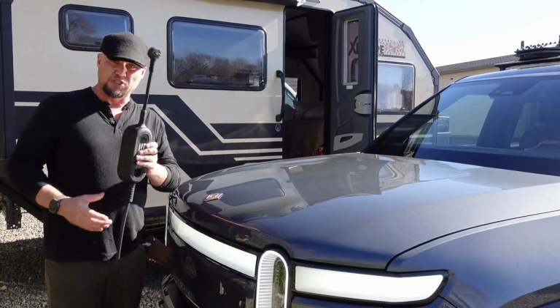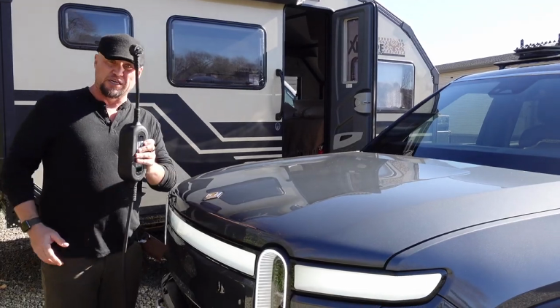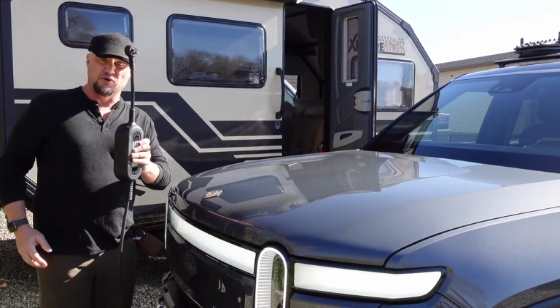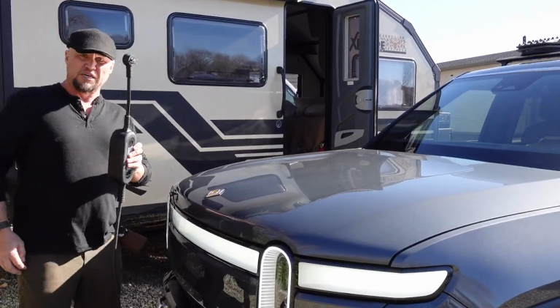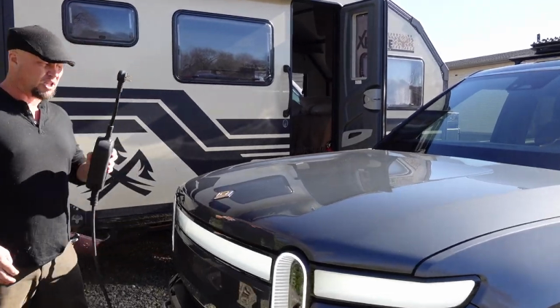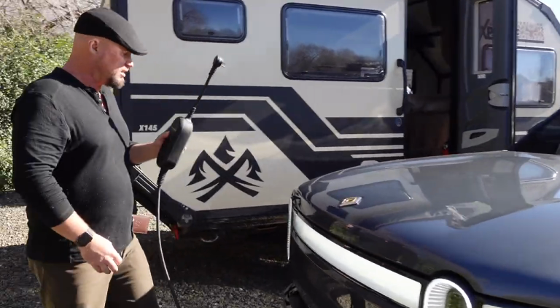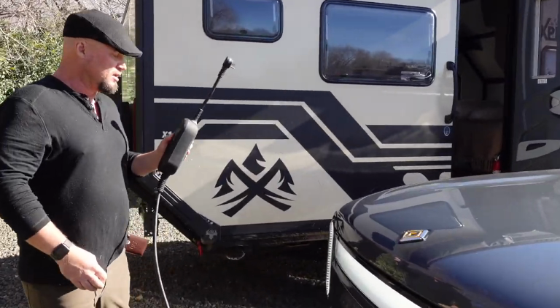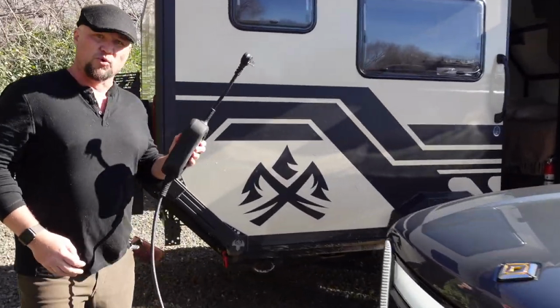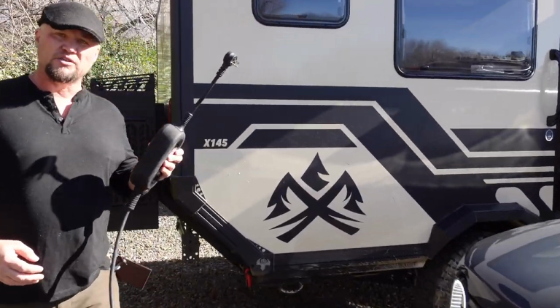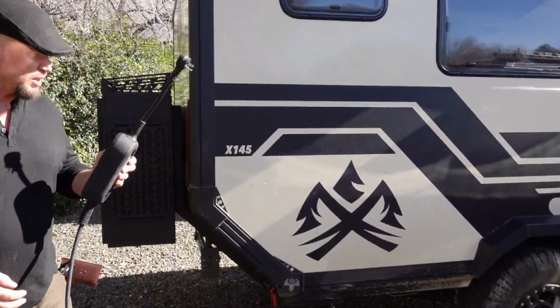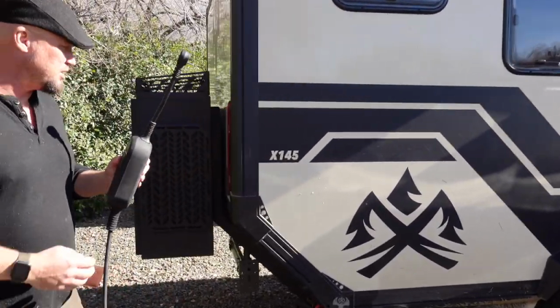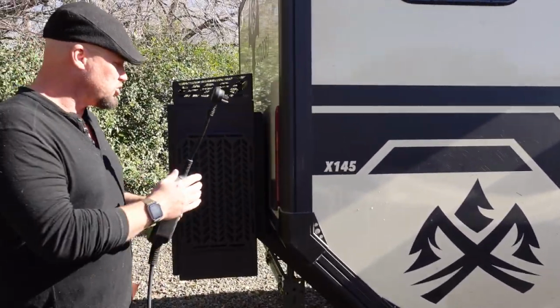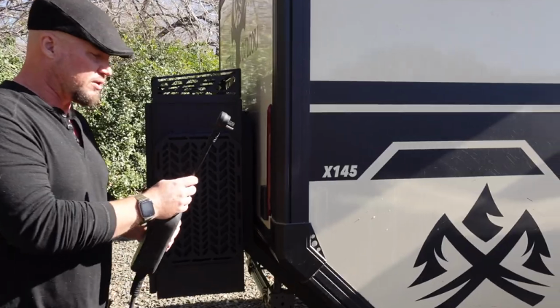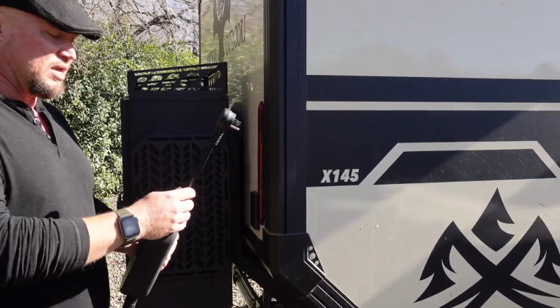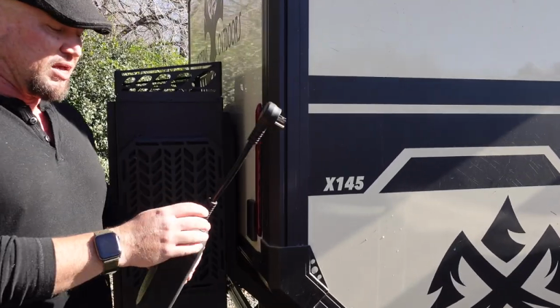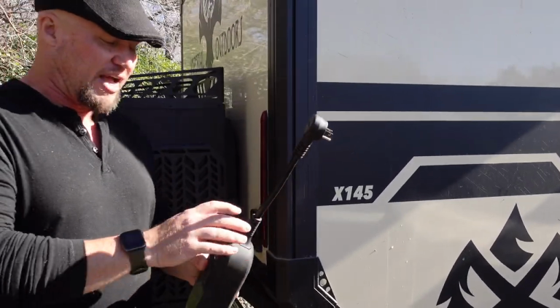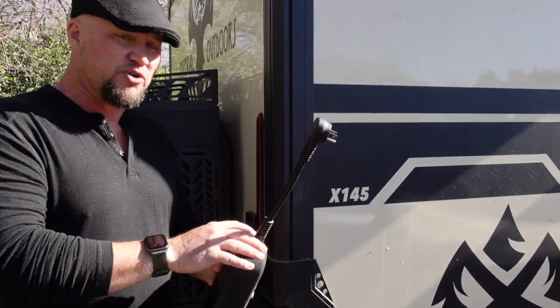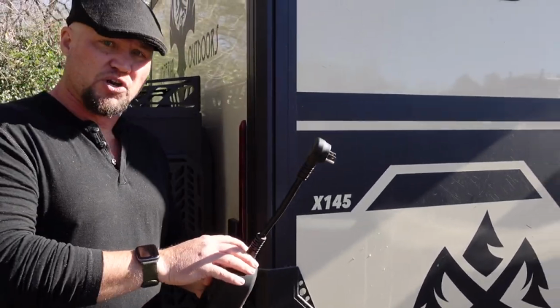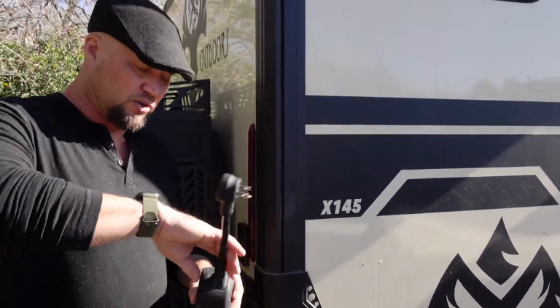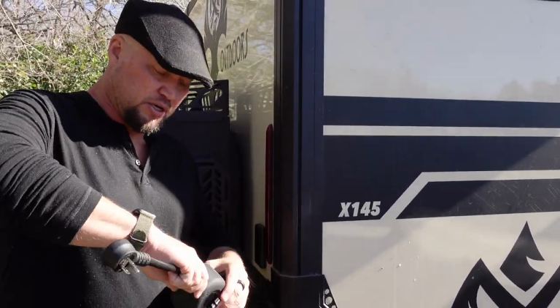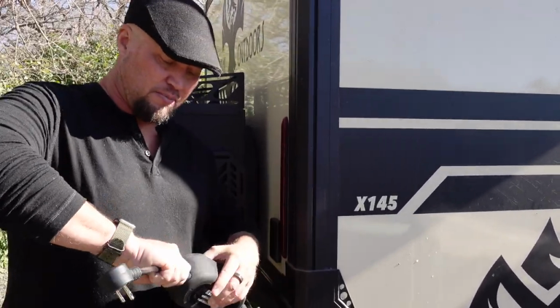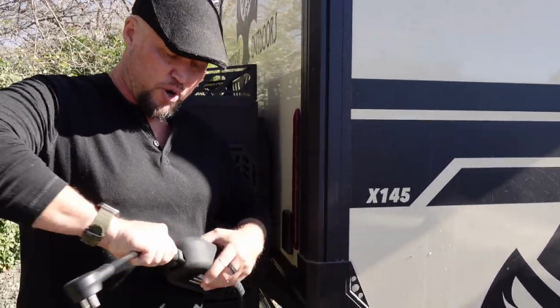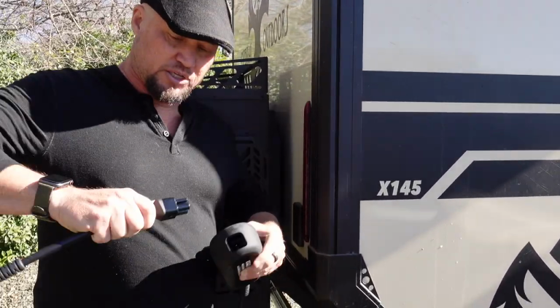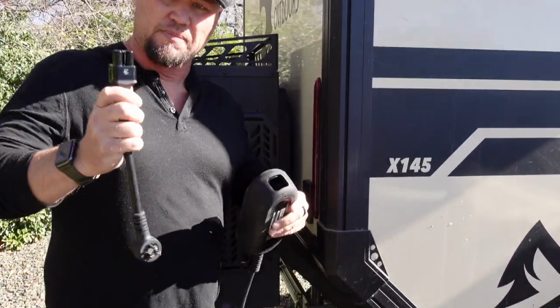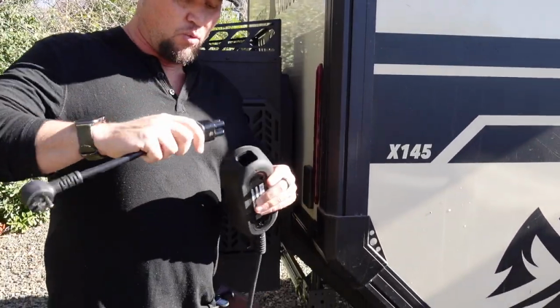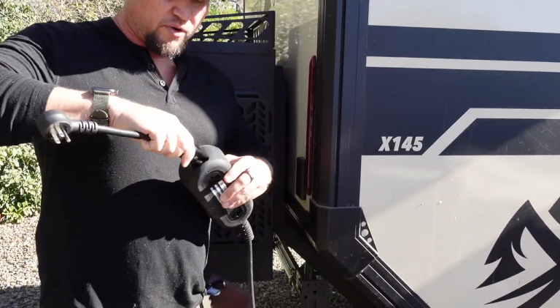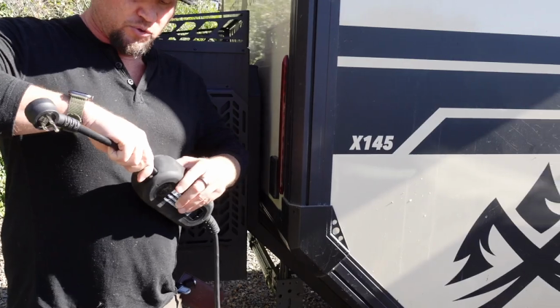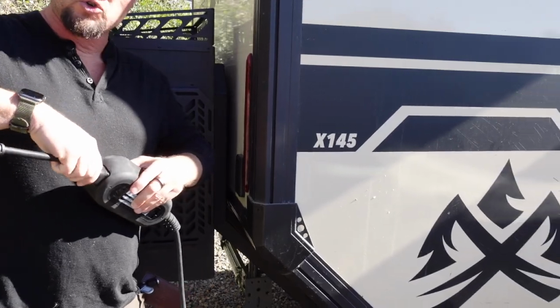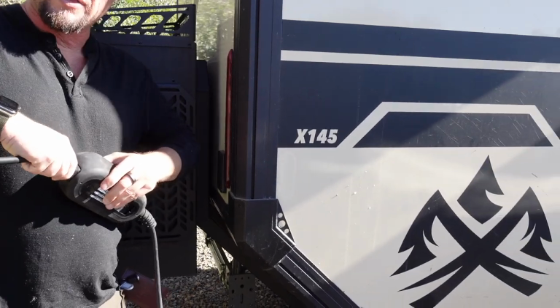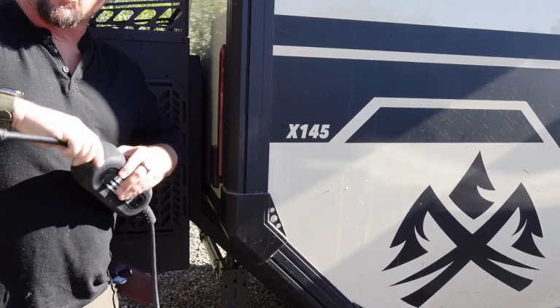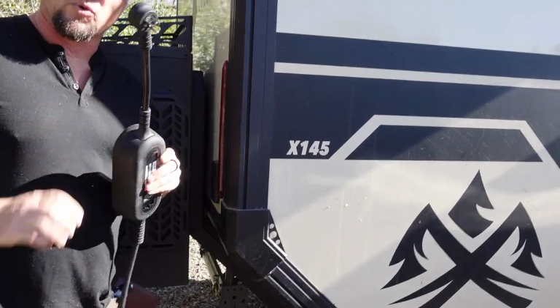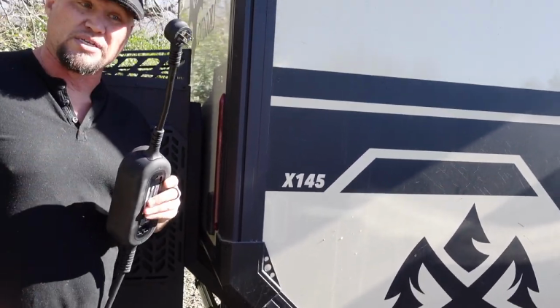The first thing we need to do is plug in the Rivian Supply Charge Unit. It has two different dongles — they come off quite easily. One of them is for 220, and the other one is for 110.